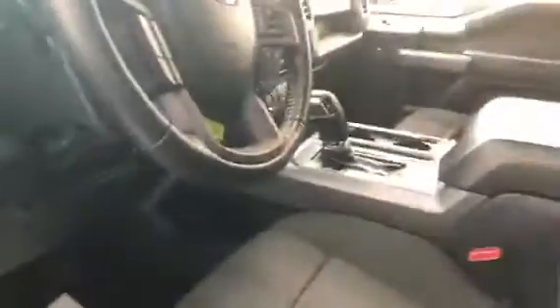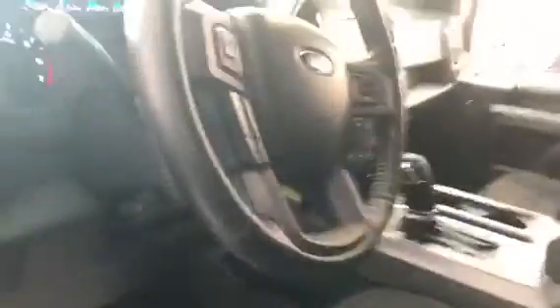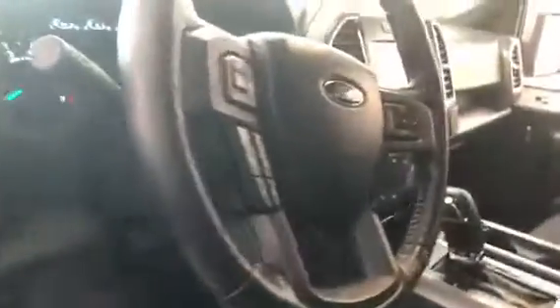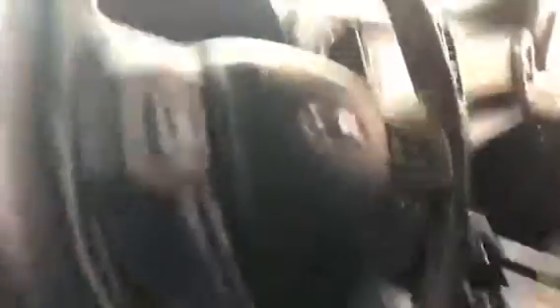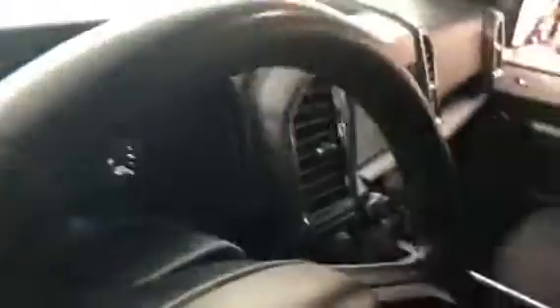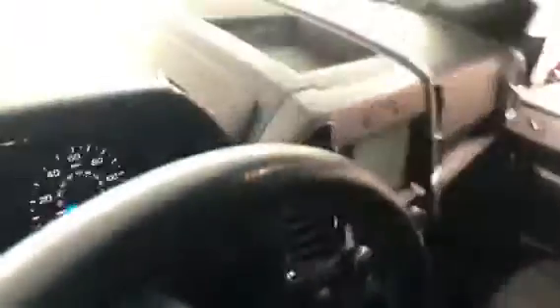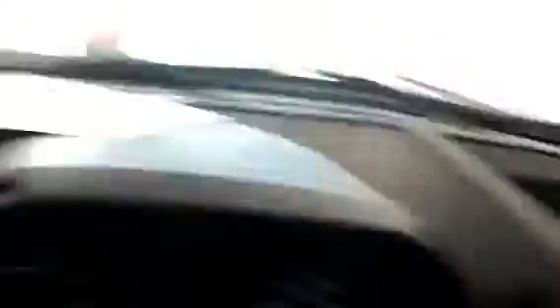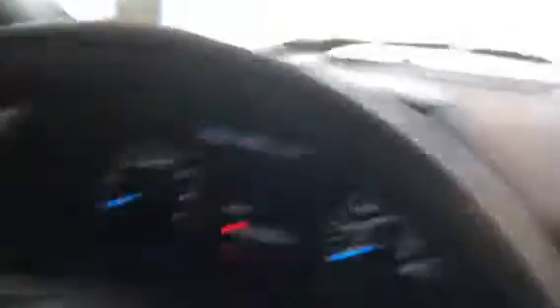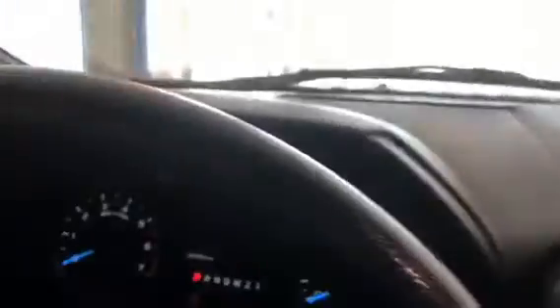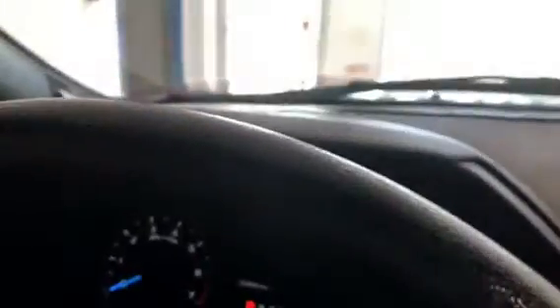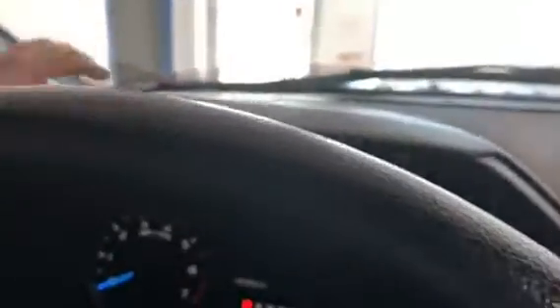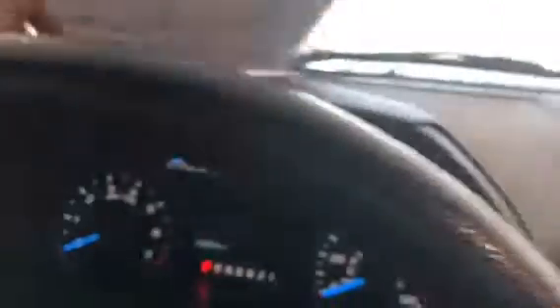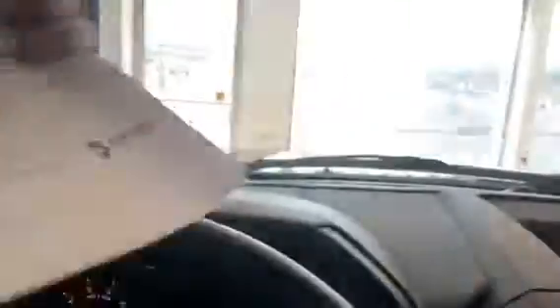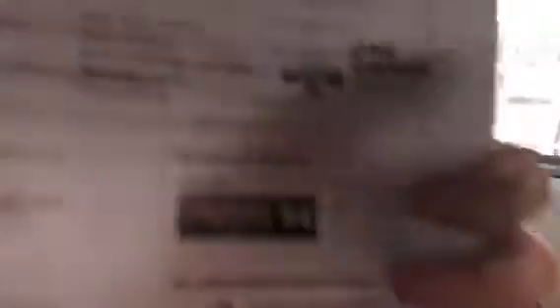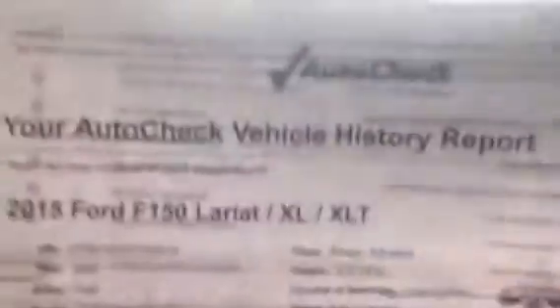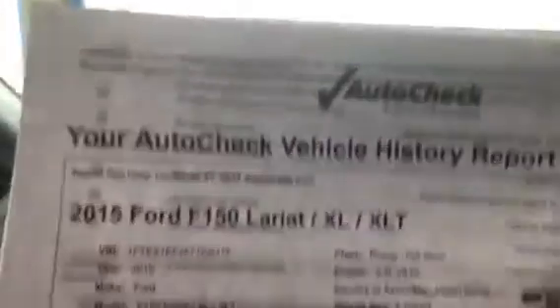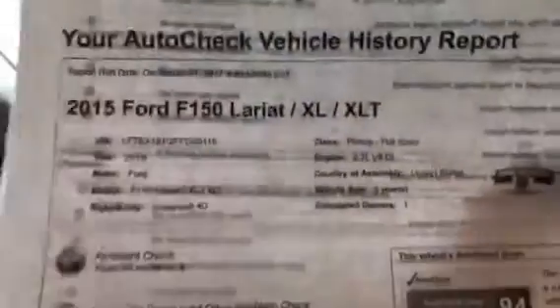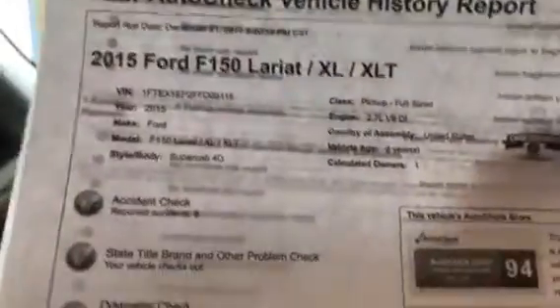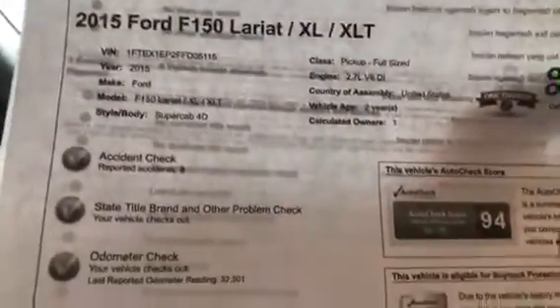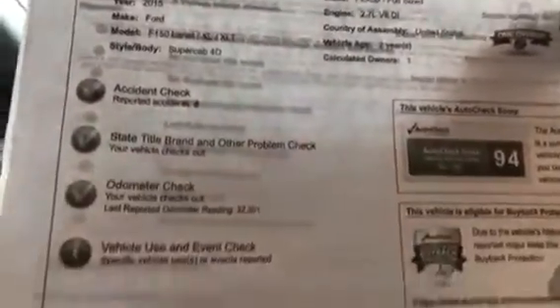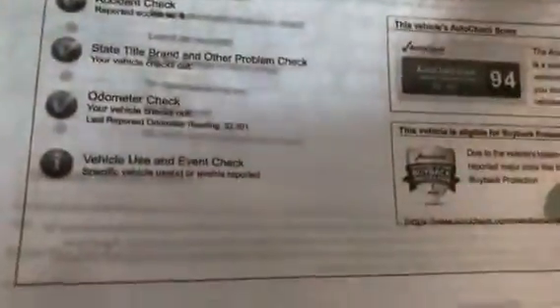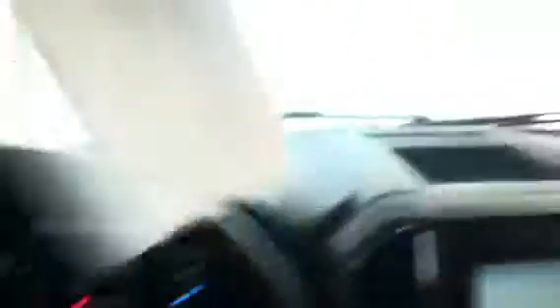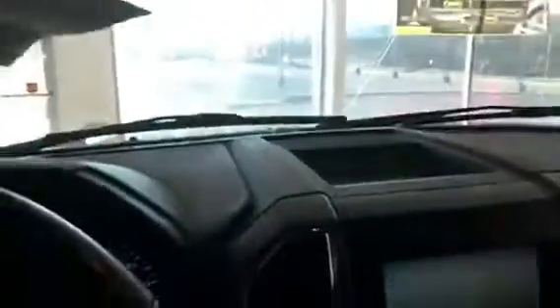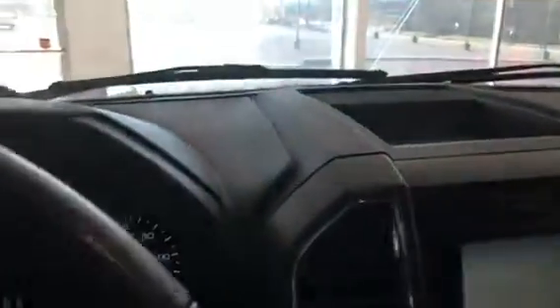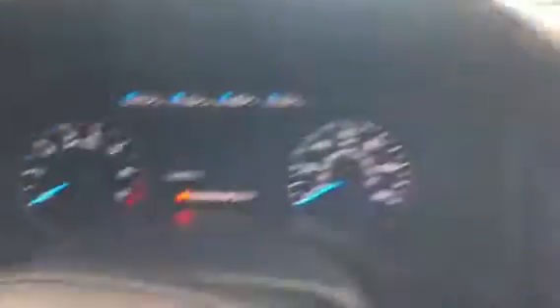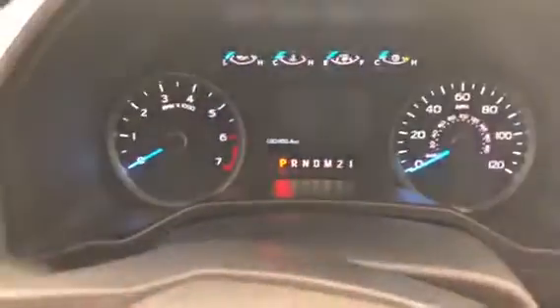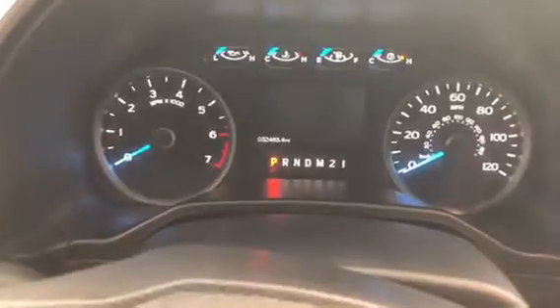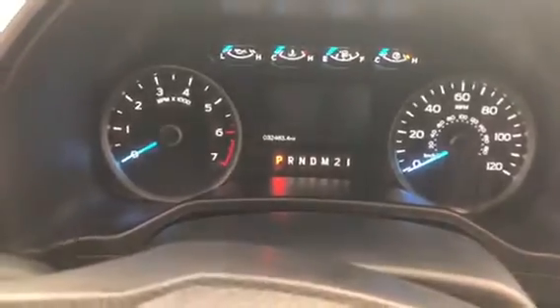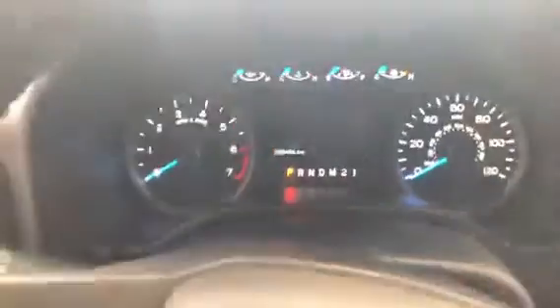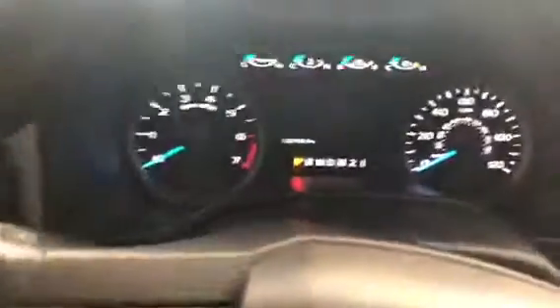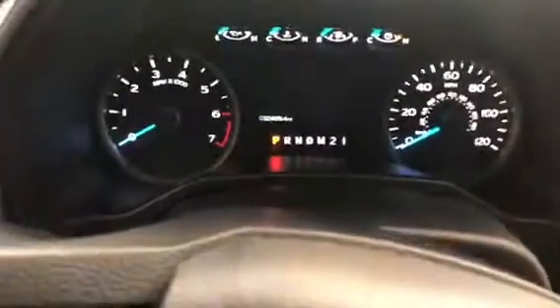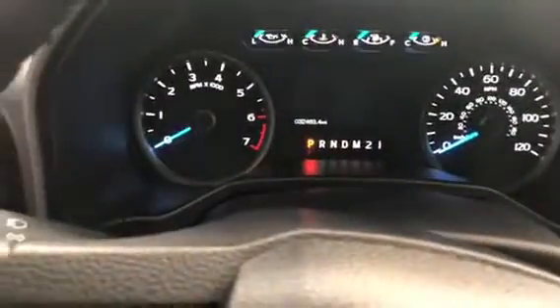This vehicle has about 35,000 miles on it. Clean Carfax, one owner. We use the auto history here — as you can see, one owner, no accidents, nice and clean. There you can see the 32,463 original miles.